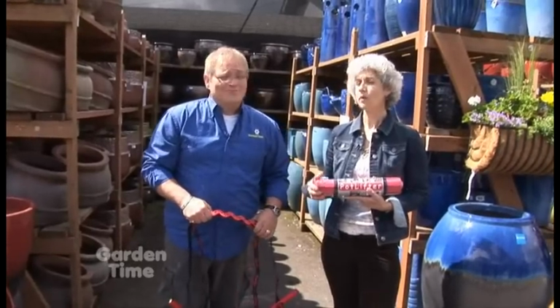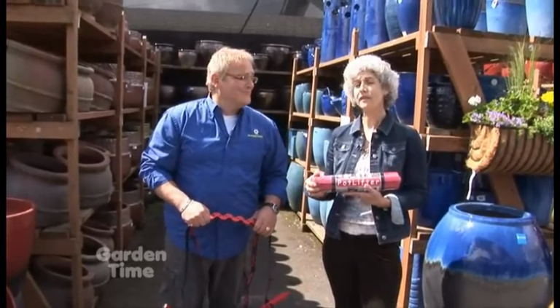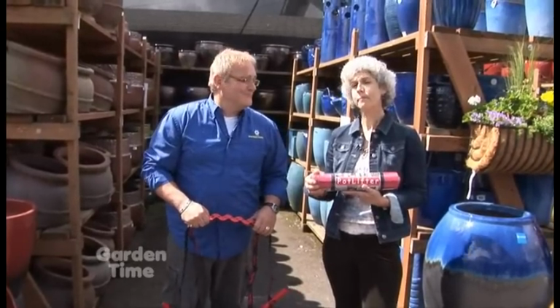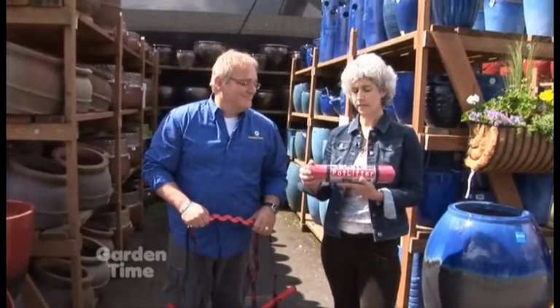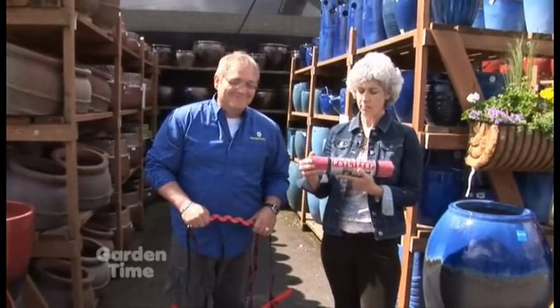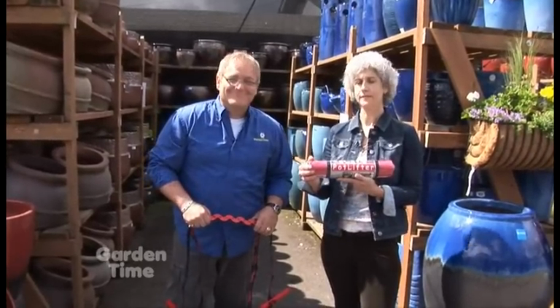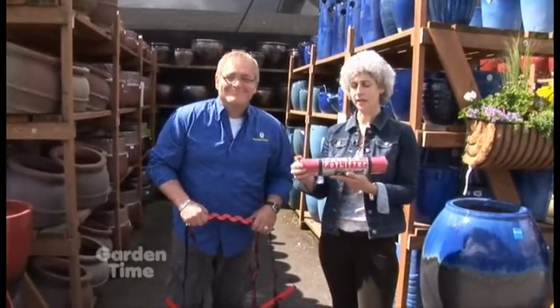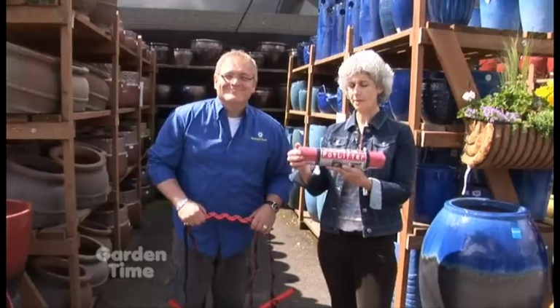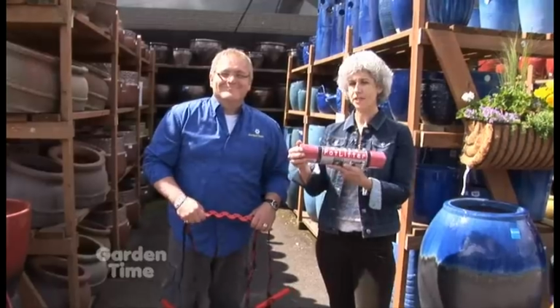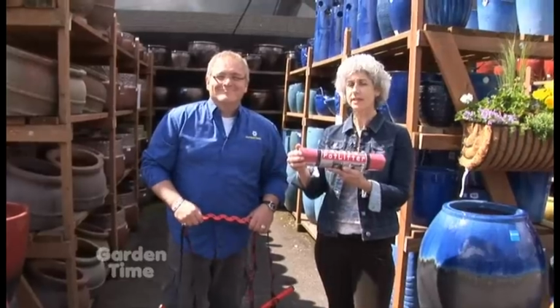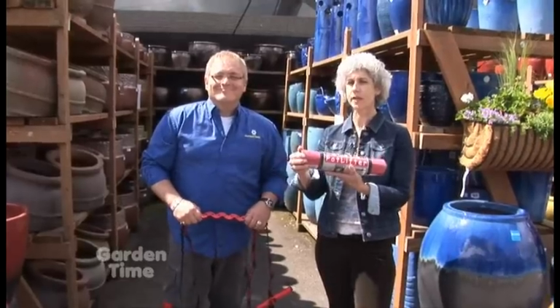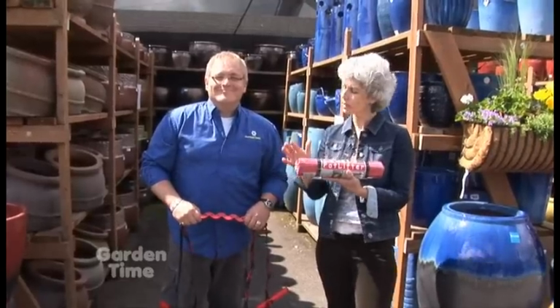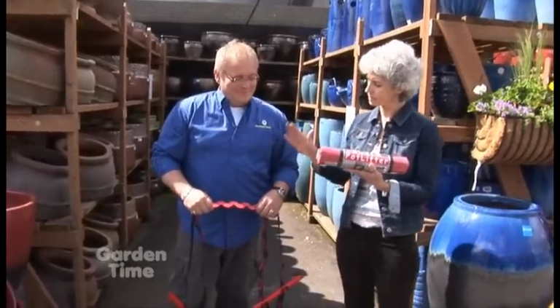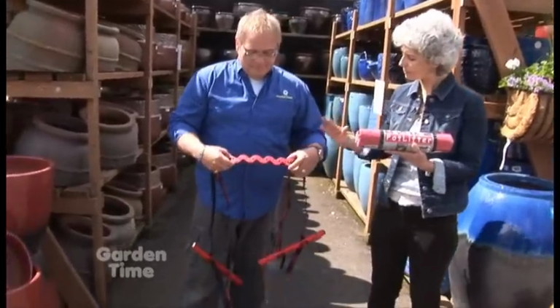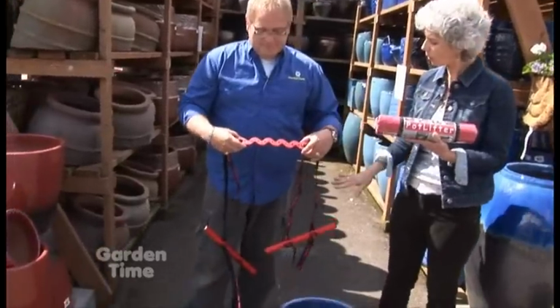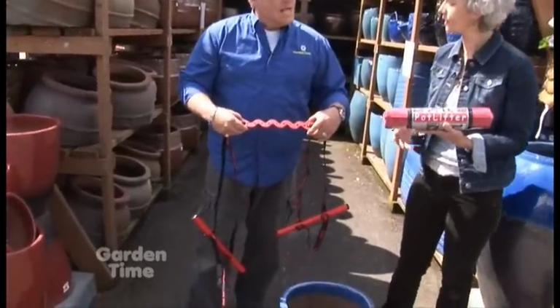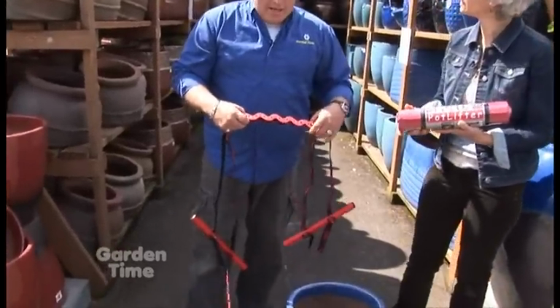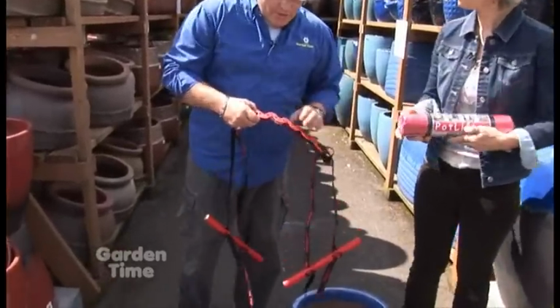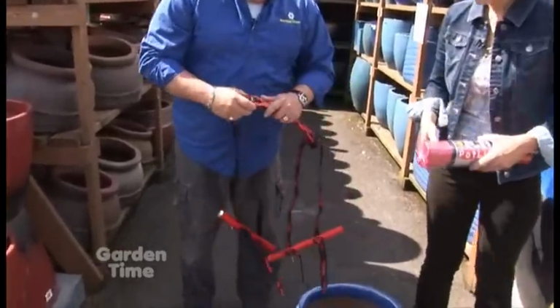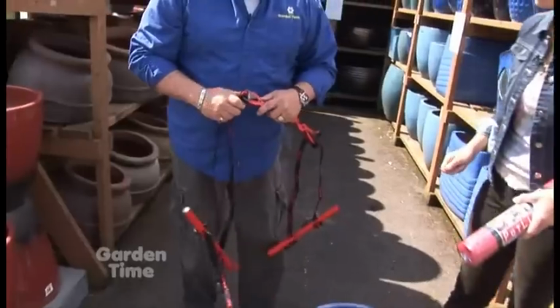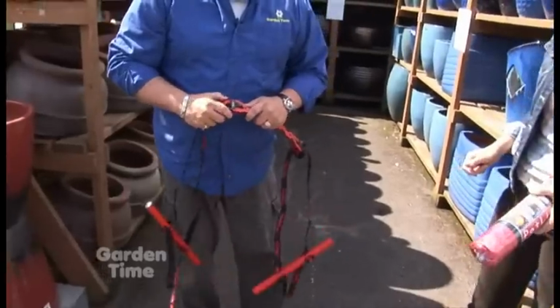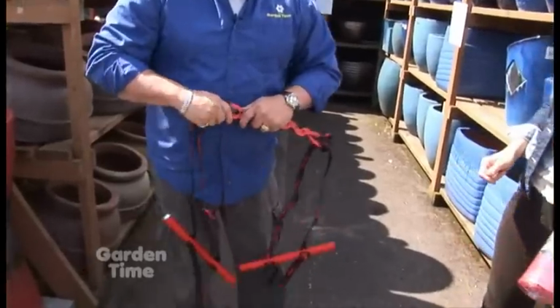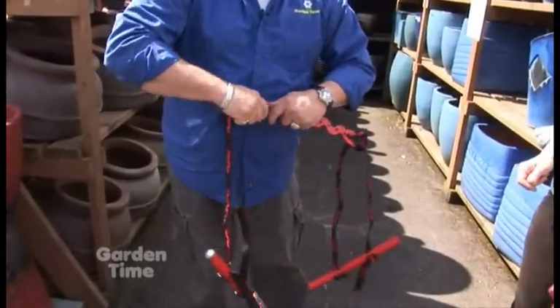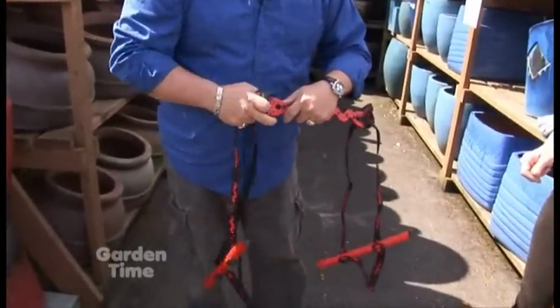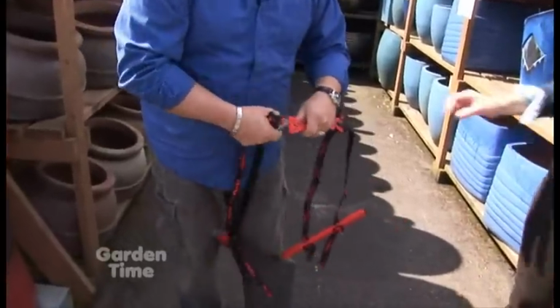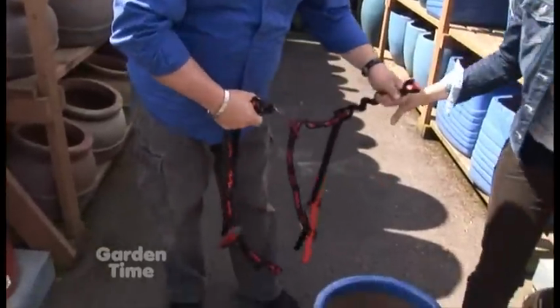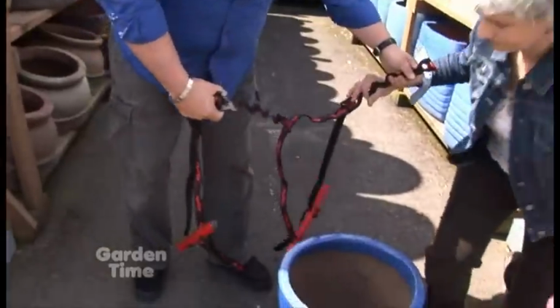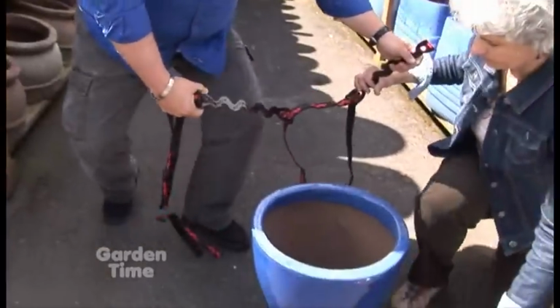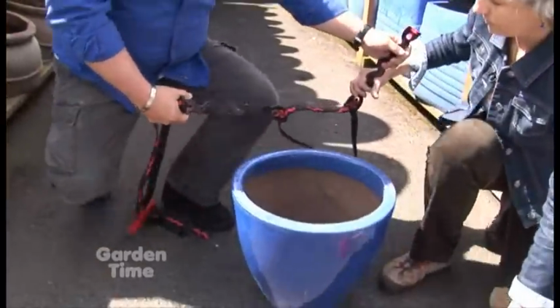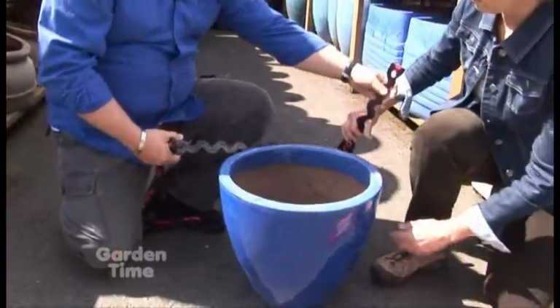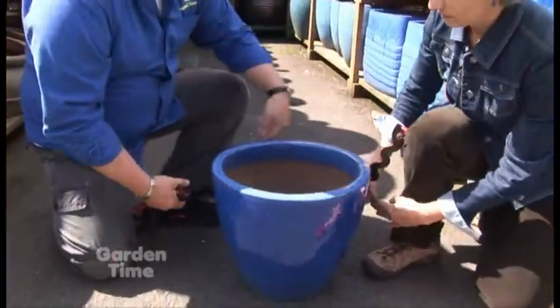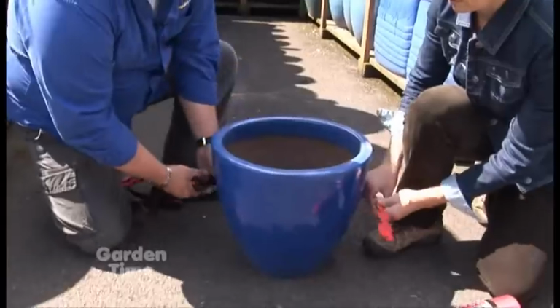We found this great product called Pot Lifter. It comes in a package like this, but when you open it up it straps into a holder here and it's really easy to use. One of the good things is you just unclip it and you don't have to worry about trying to get it over the plant.